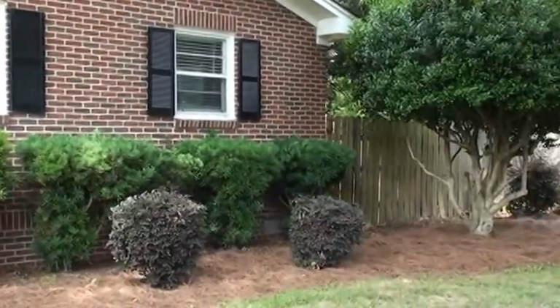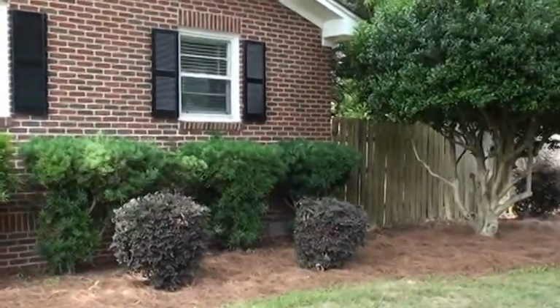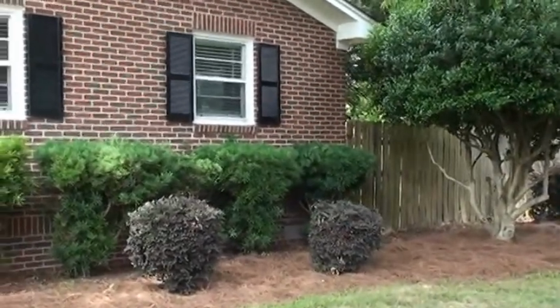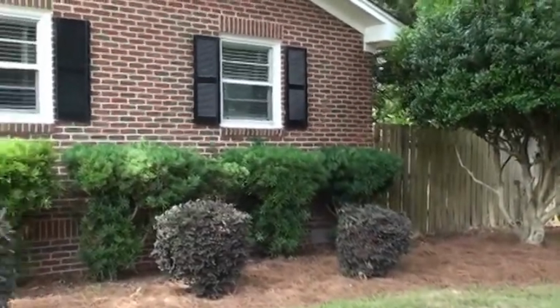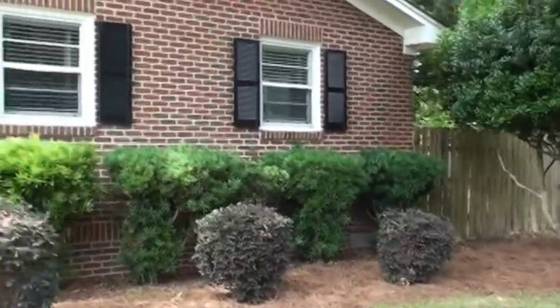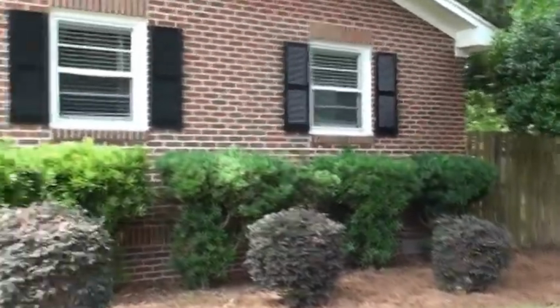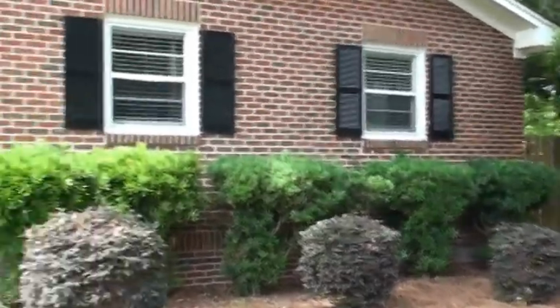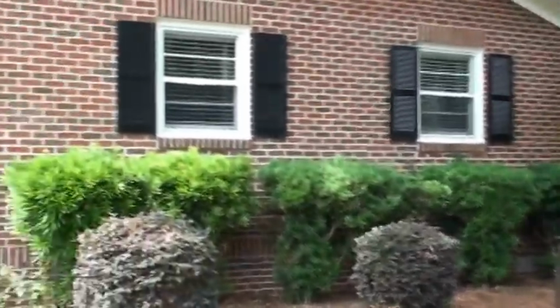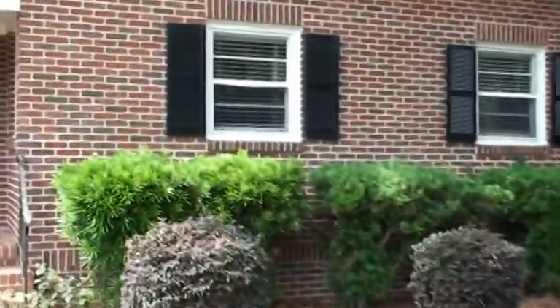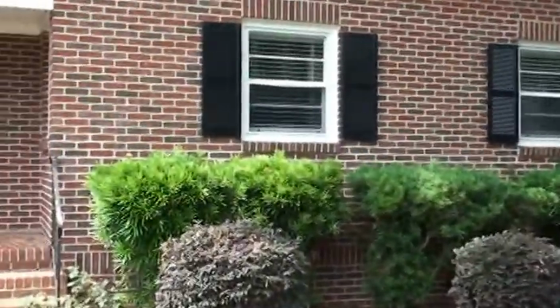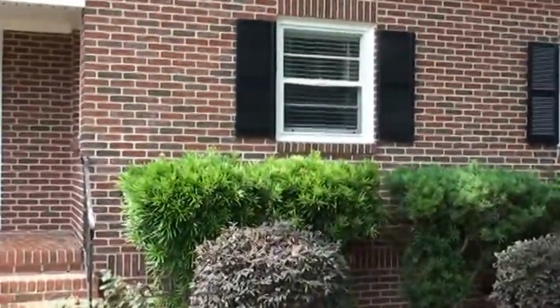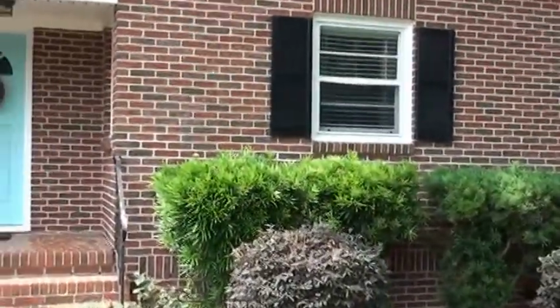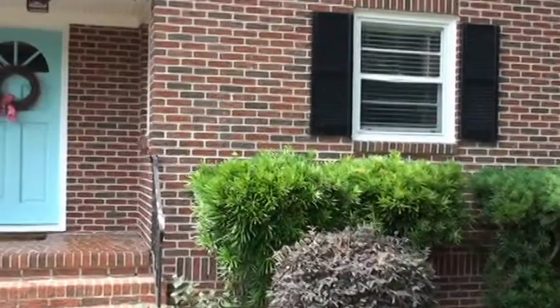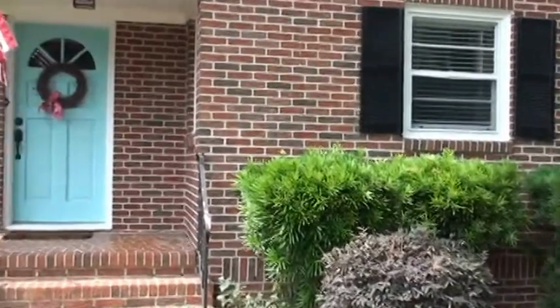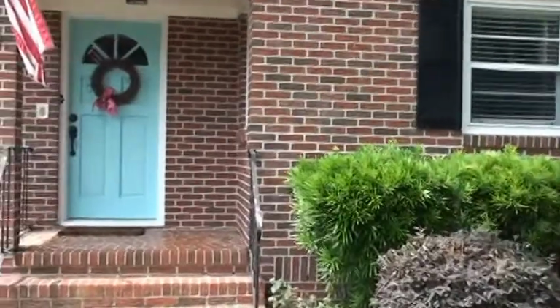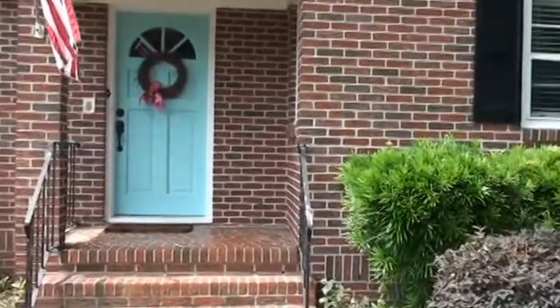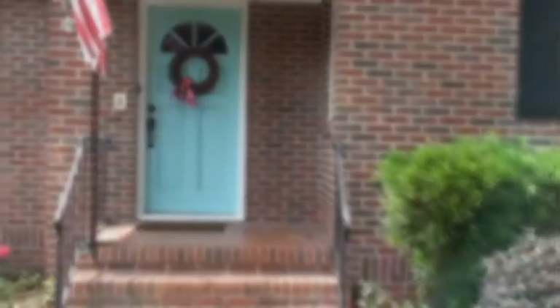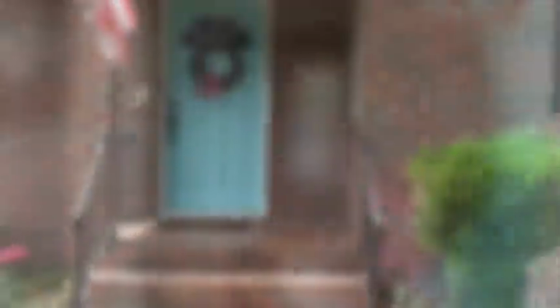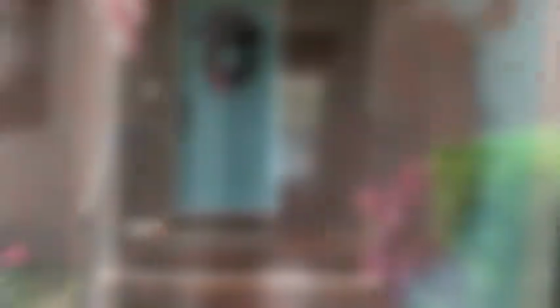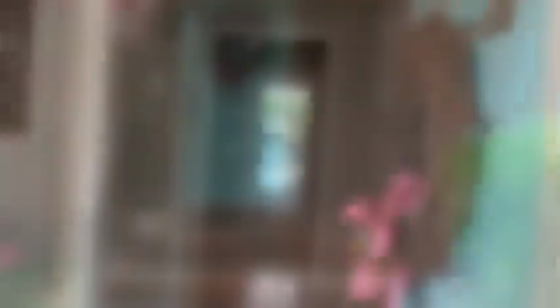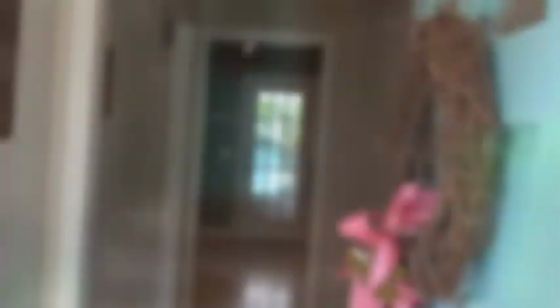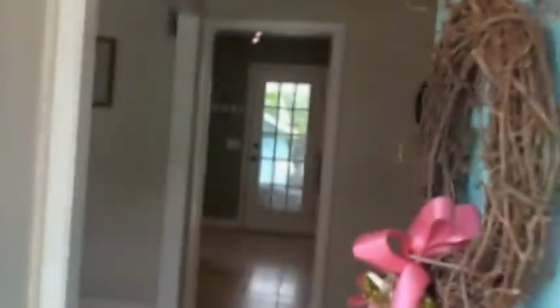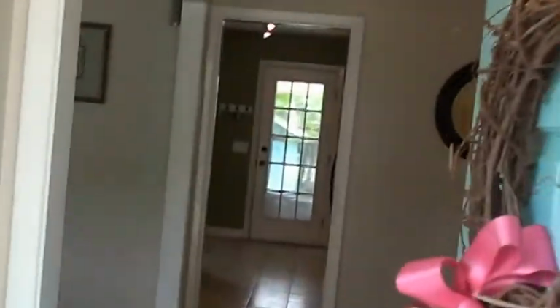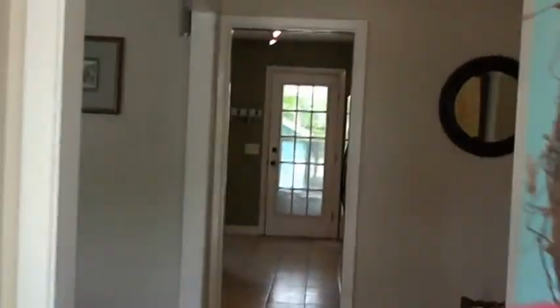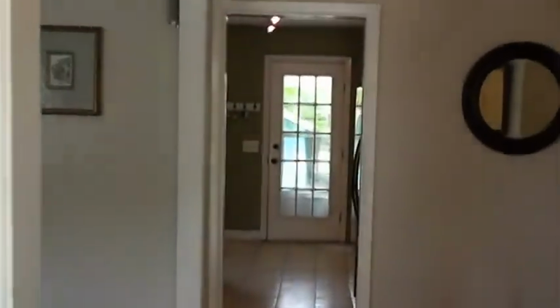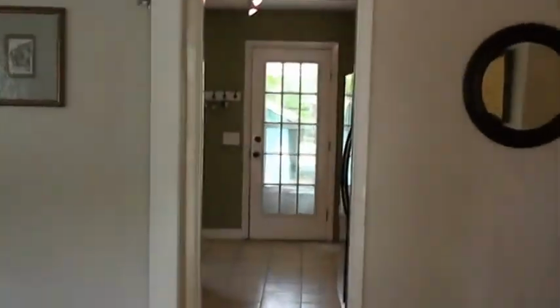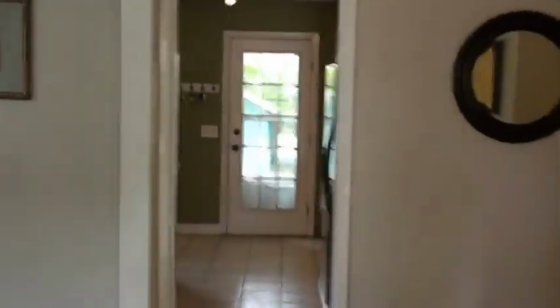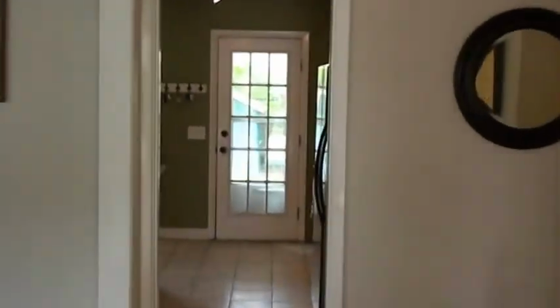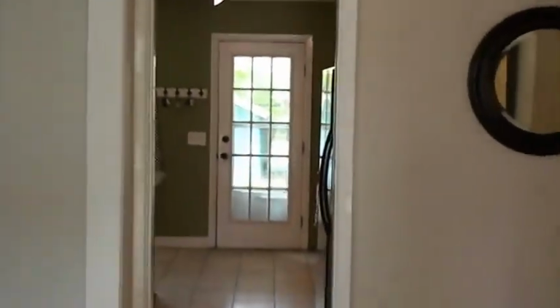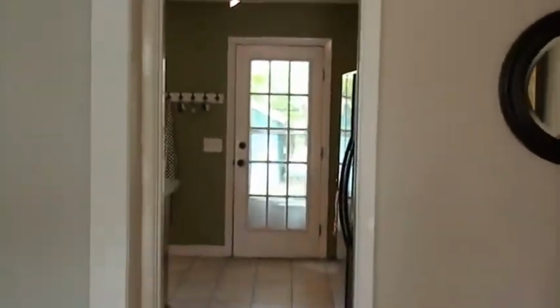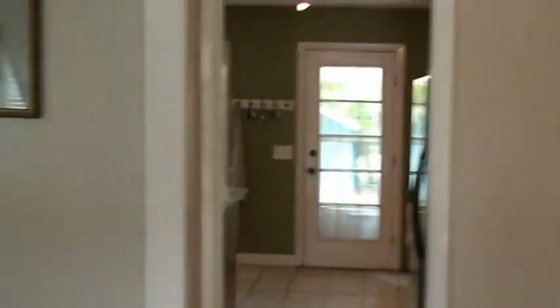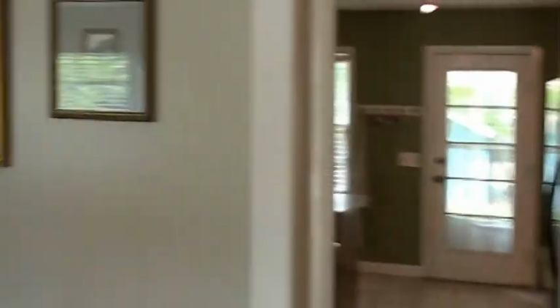We've got a great open floor plan which we'll go in and see here in a second, and a big upgraded kitchen. Alright, this is coming in the front door — we've got the kitchen out to the backyard back there.